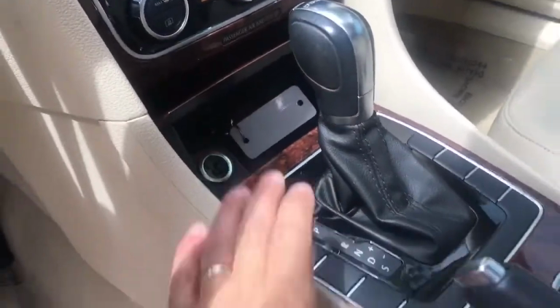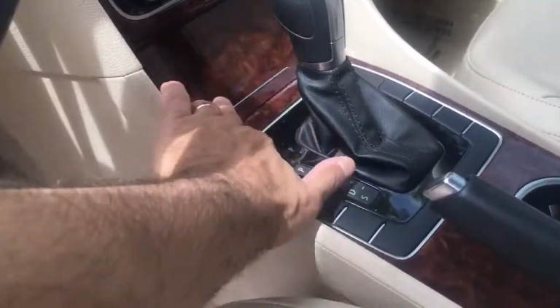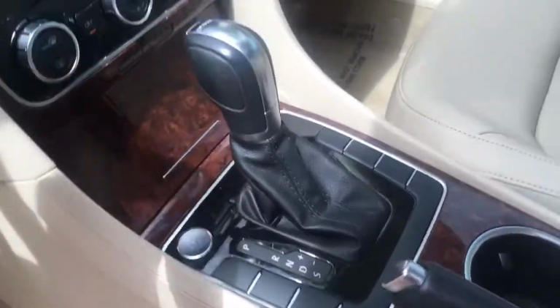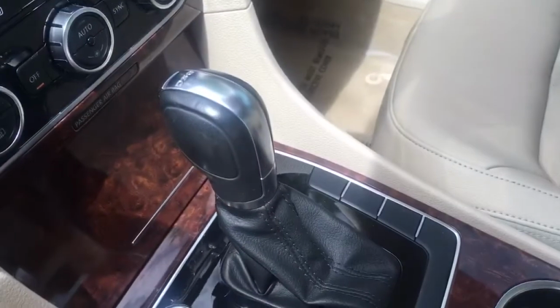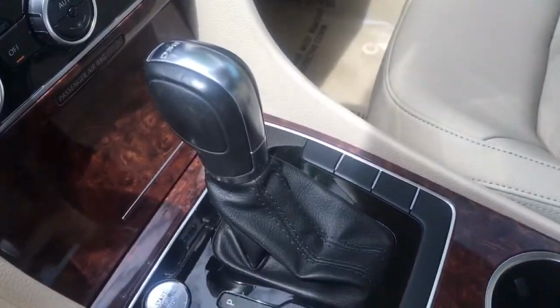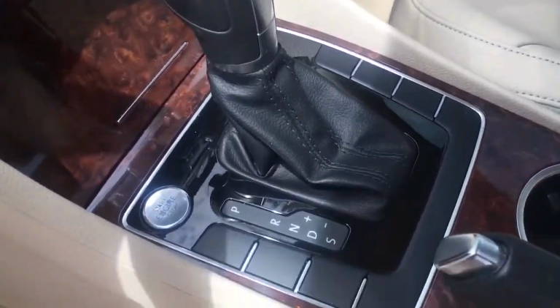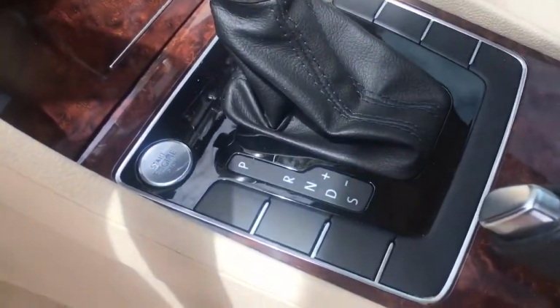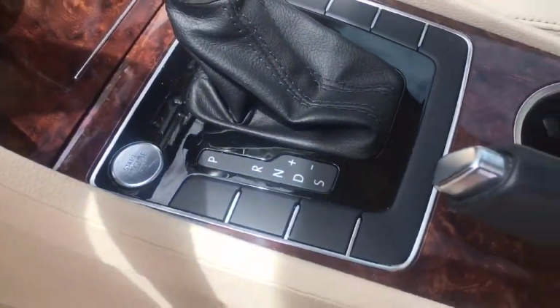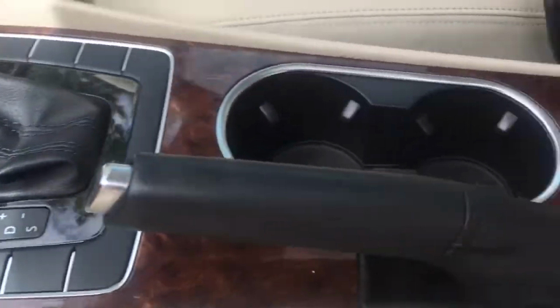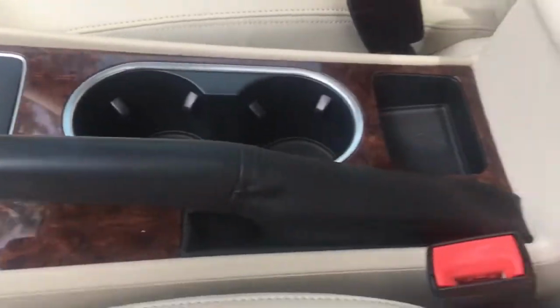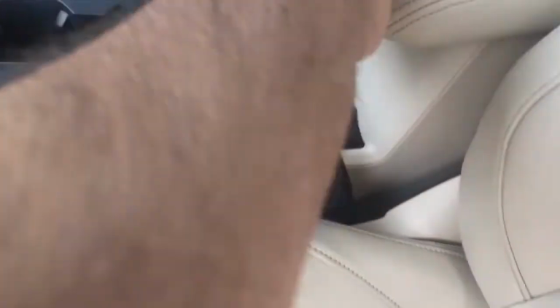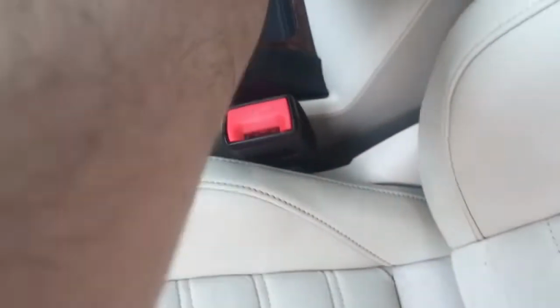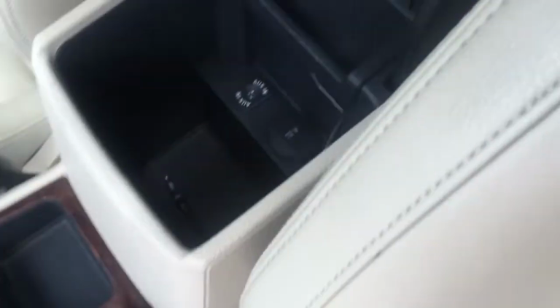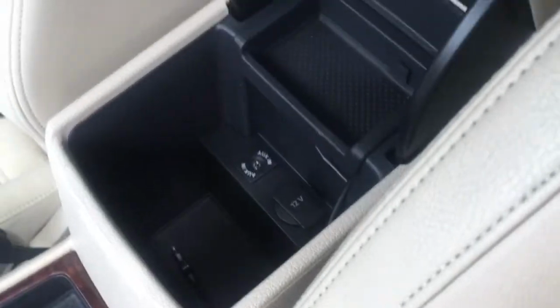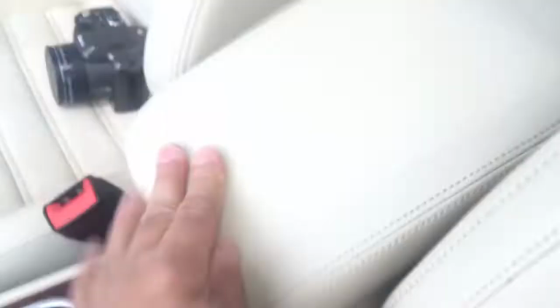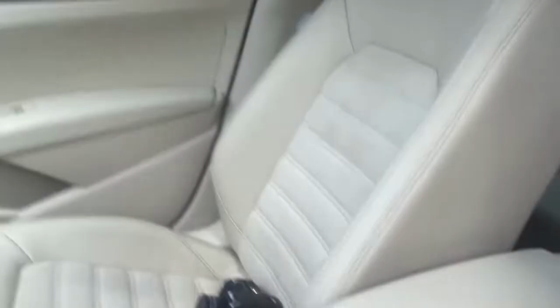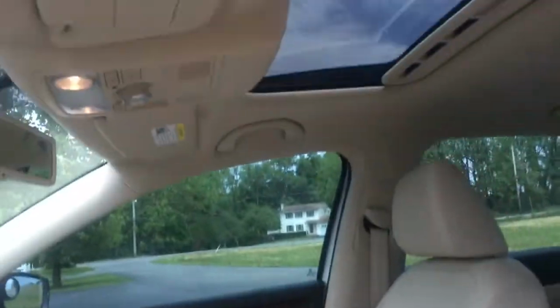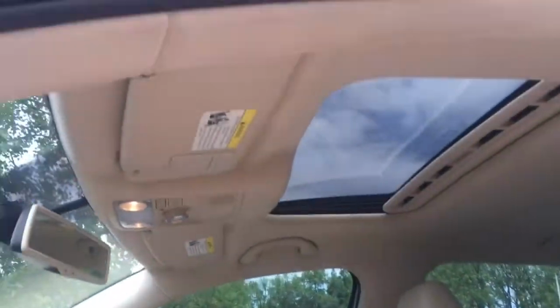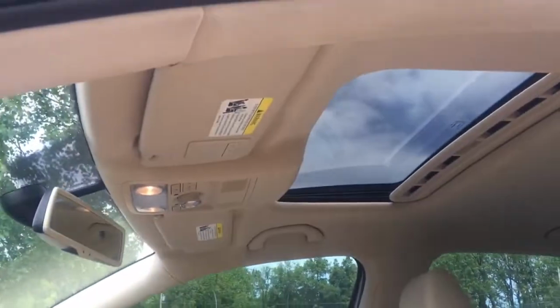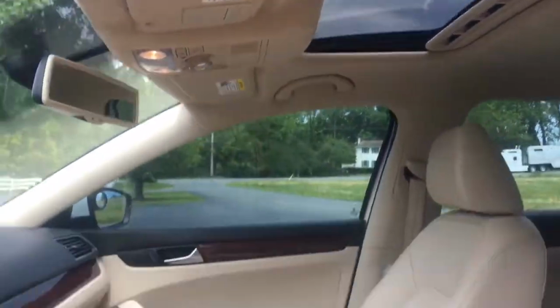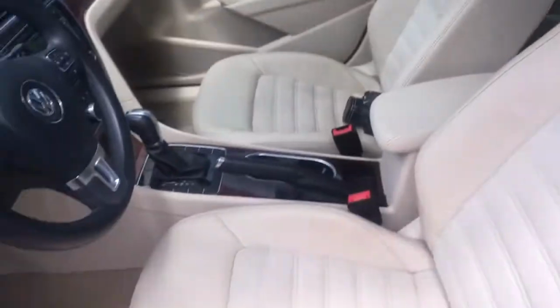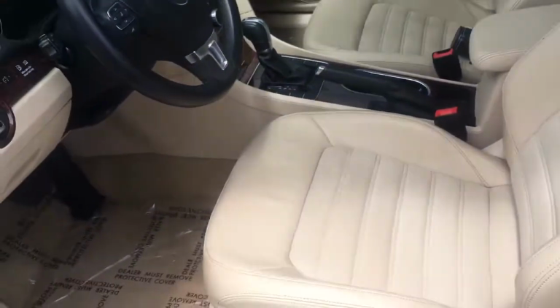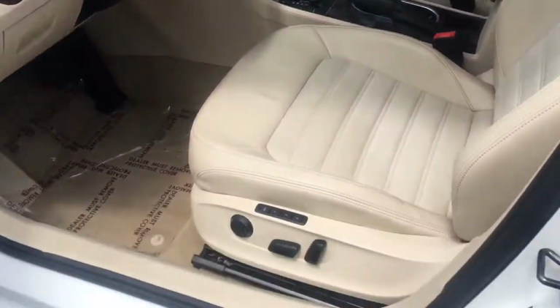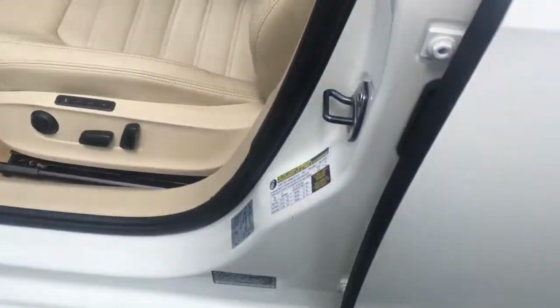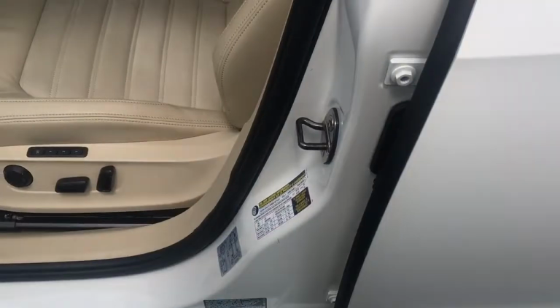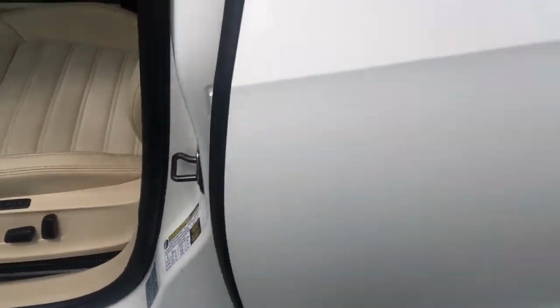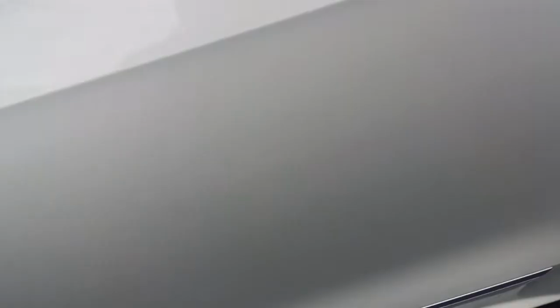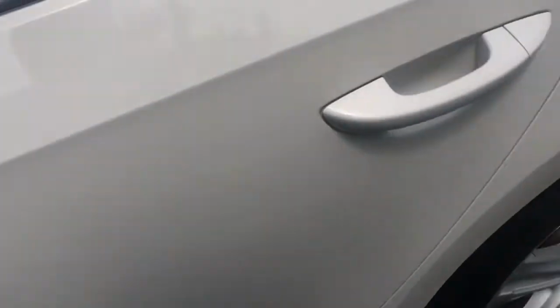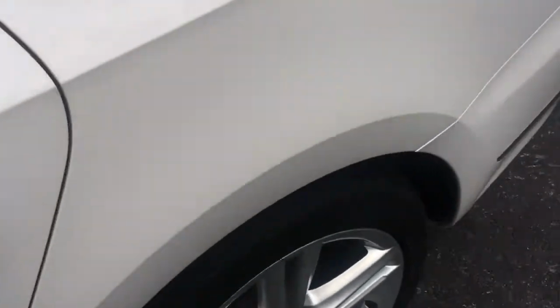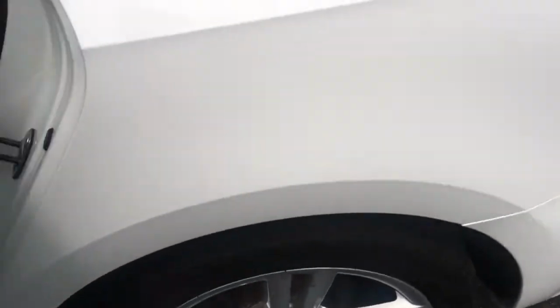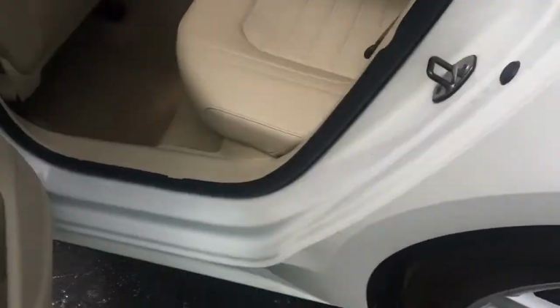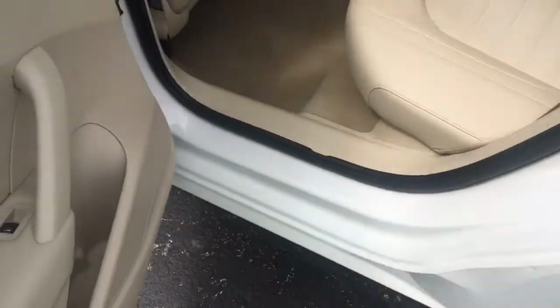Automatic transmission with manual push button start. Cup holders, more storage, auxiliary inputs. Here is your sunroof. I love the window tint on this car — it really makes it look cool.